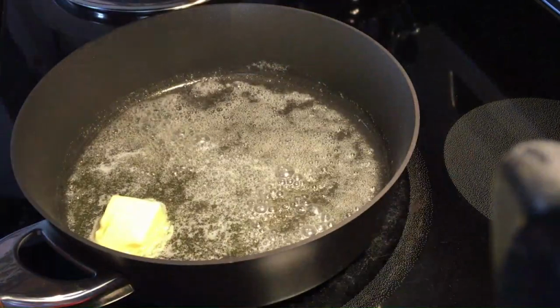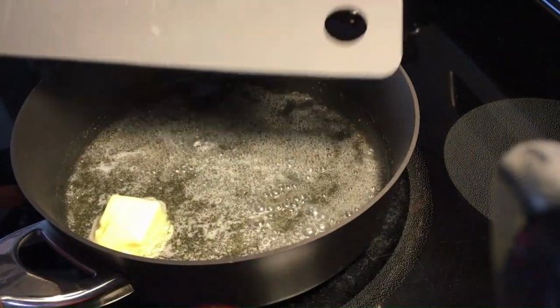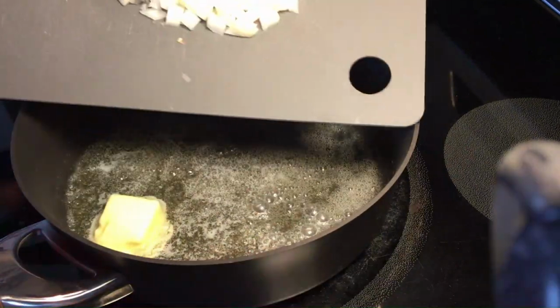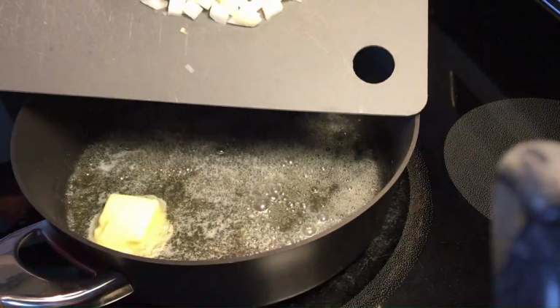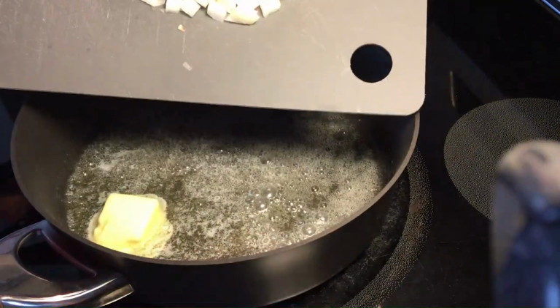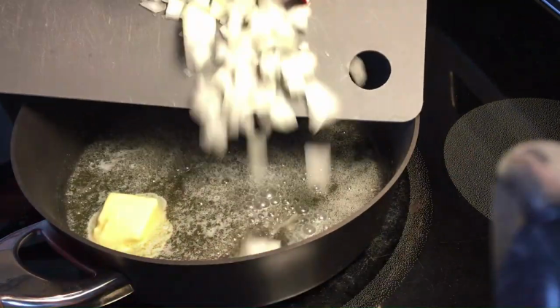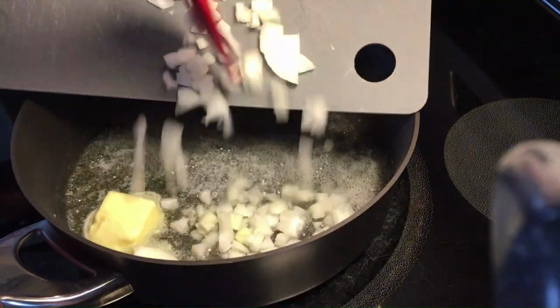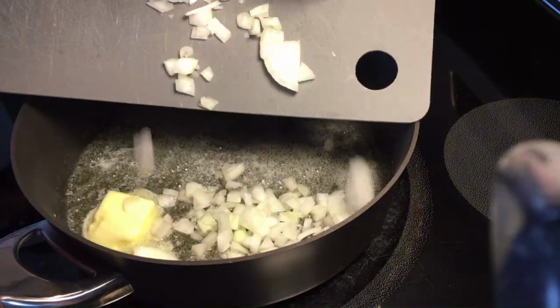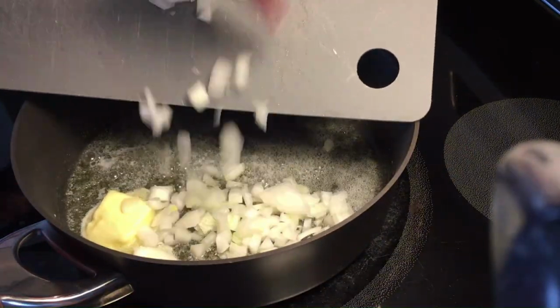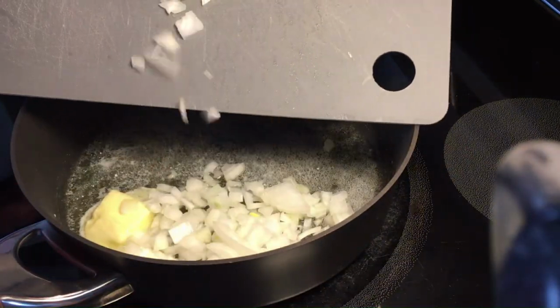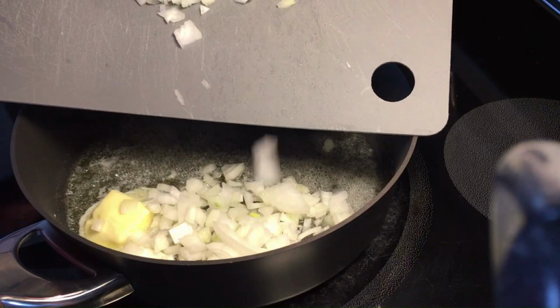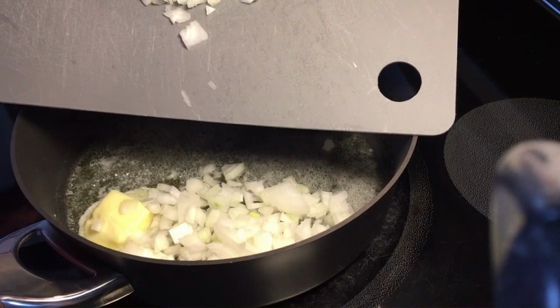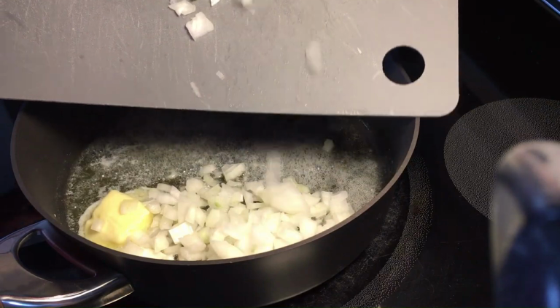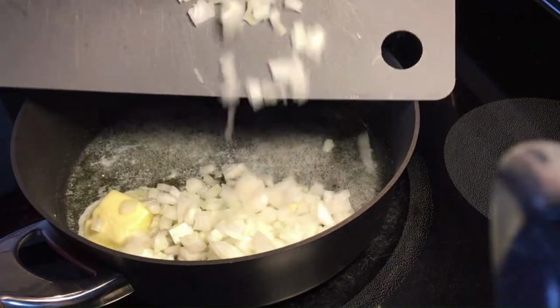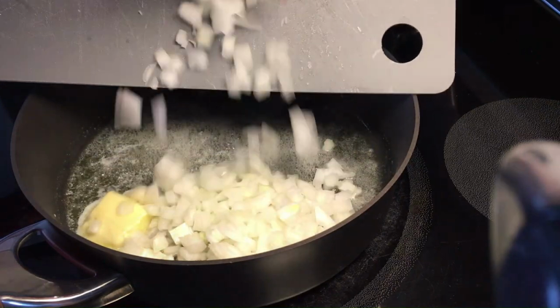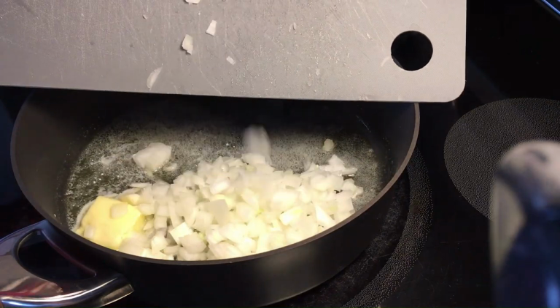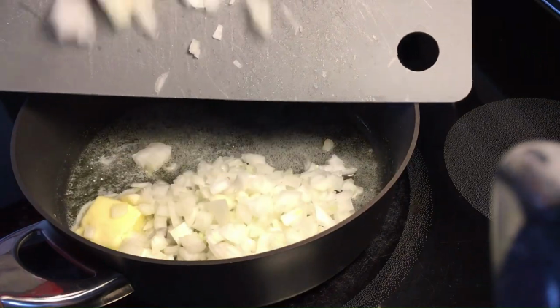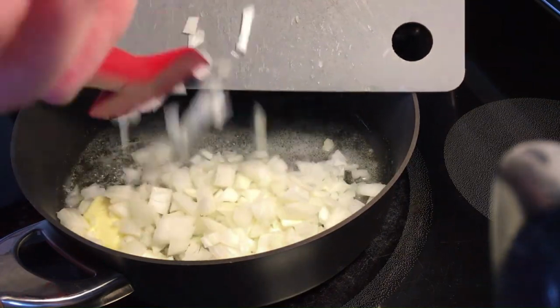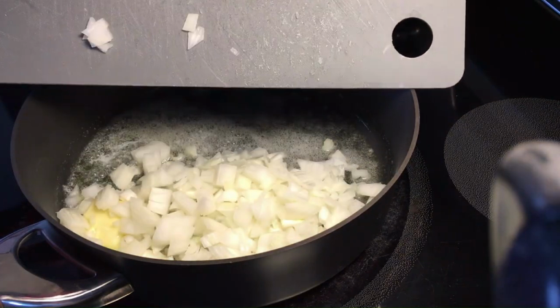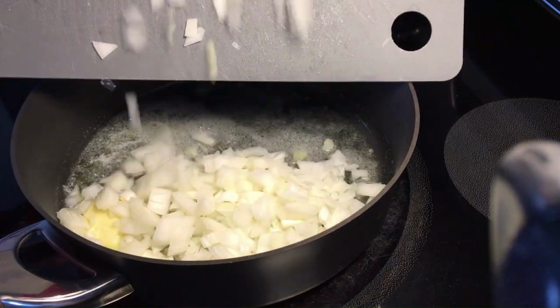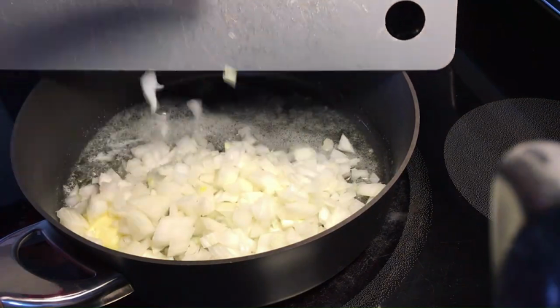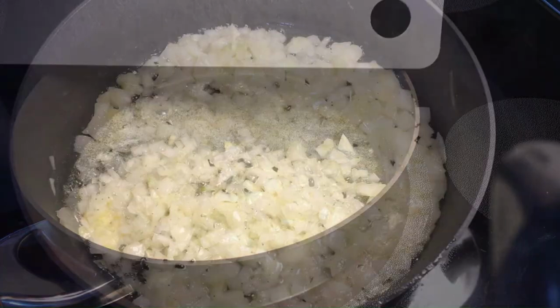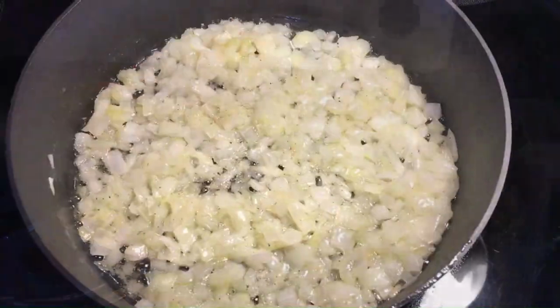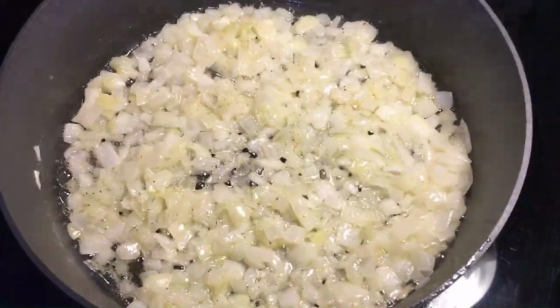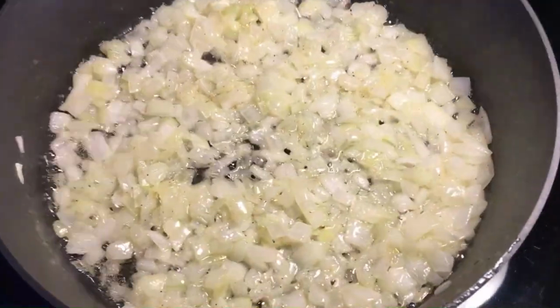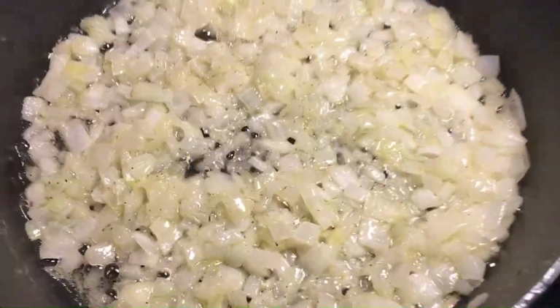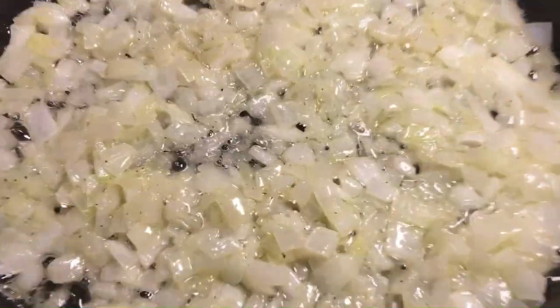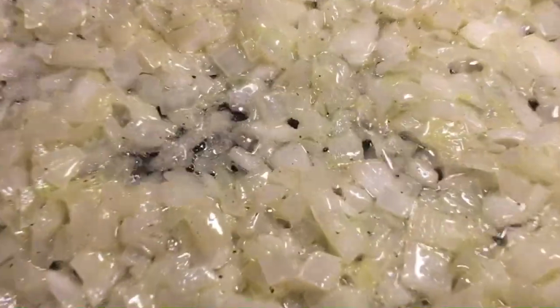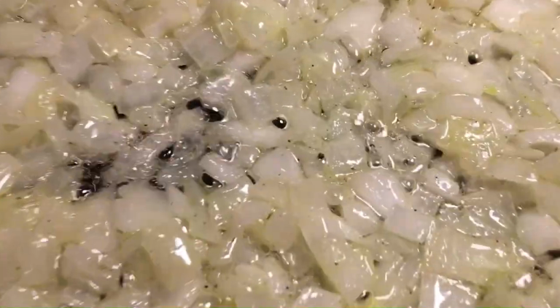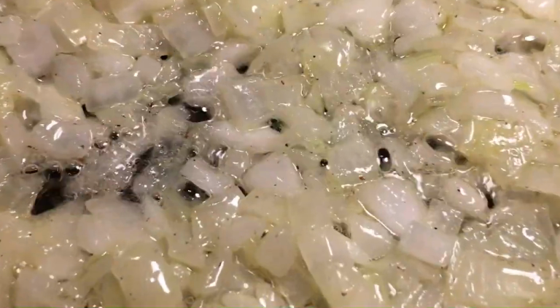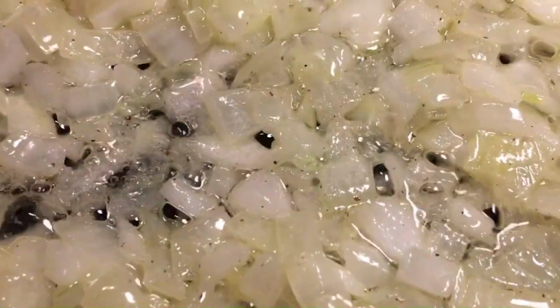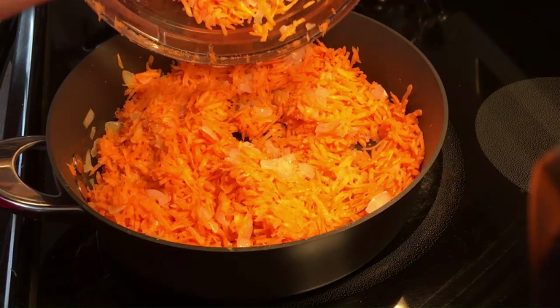We want to cook the onions on medium heat. Our goal is to get the onions translucent — this way they remain sweet. Once the onions are translucent, we can add the carrots.